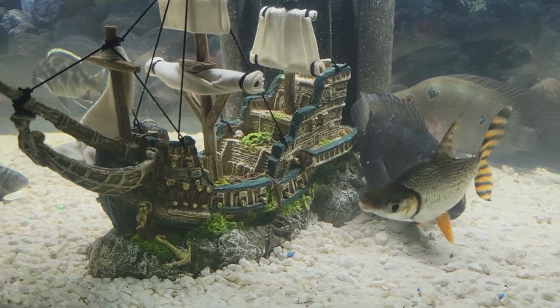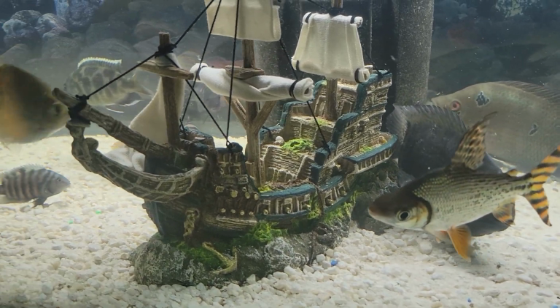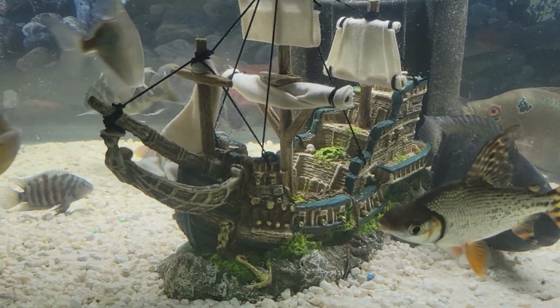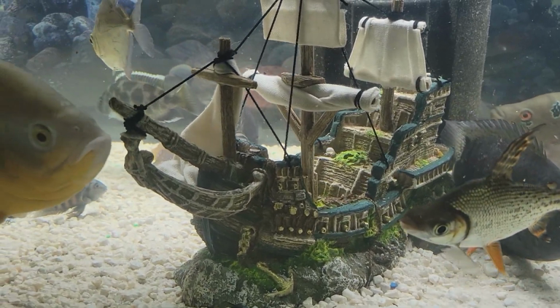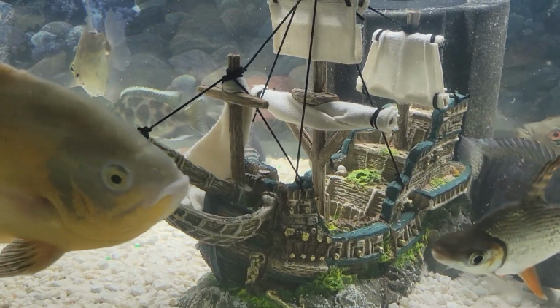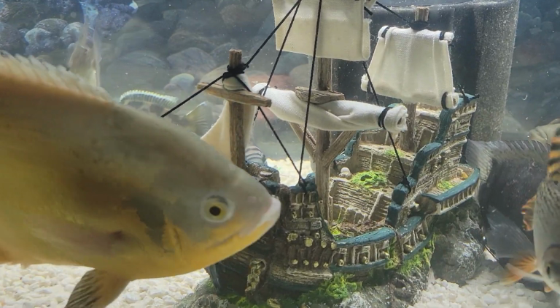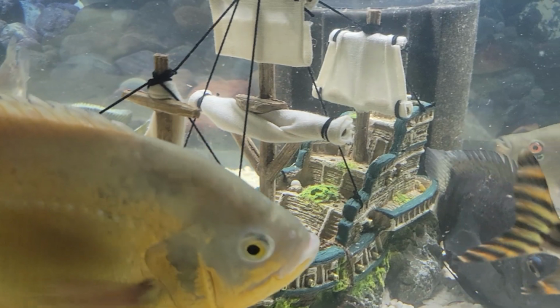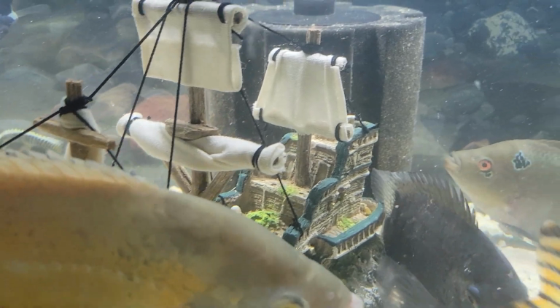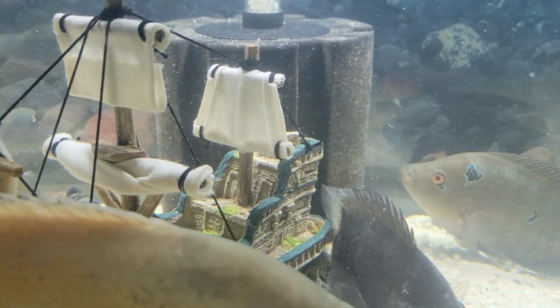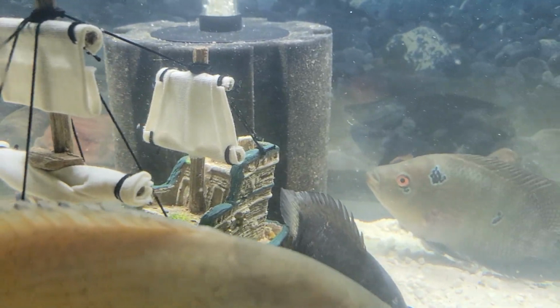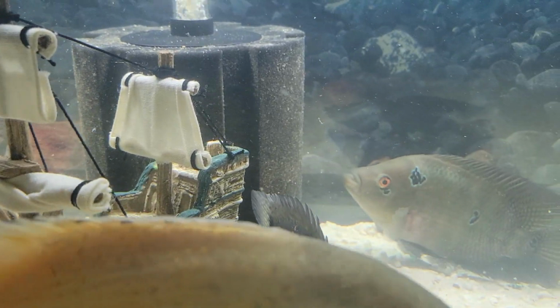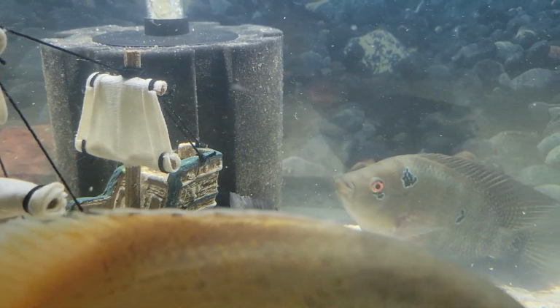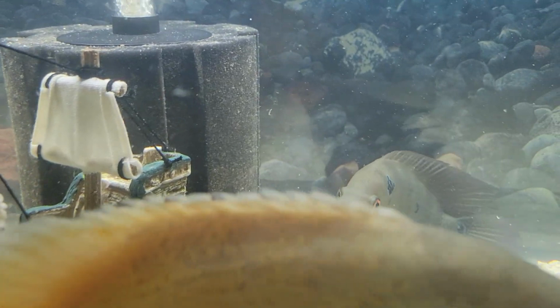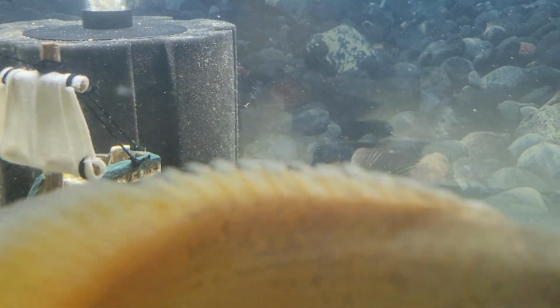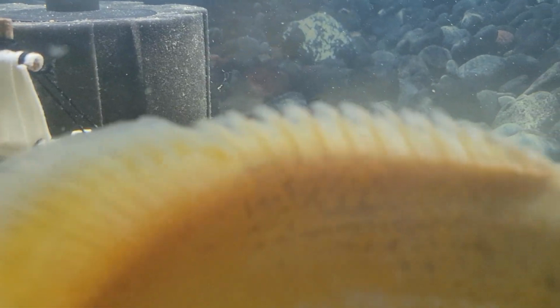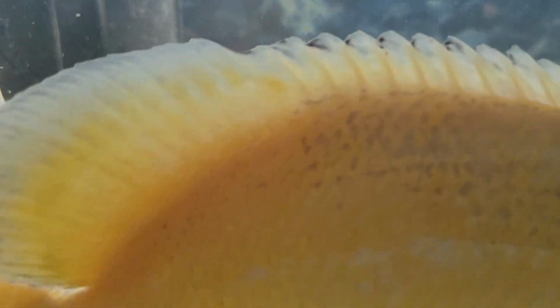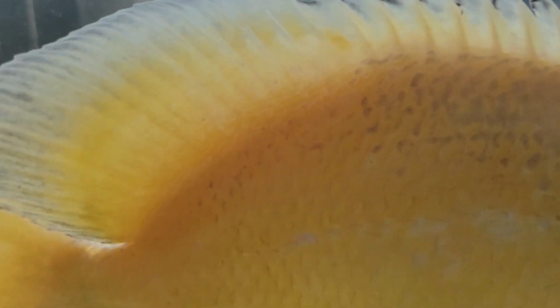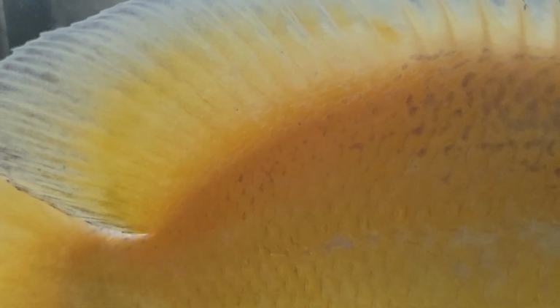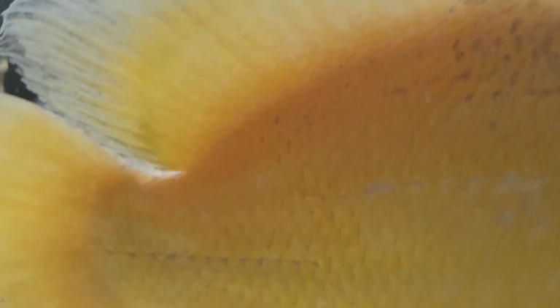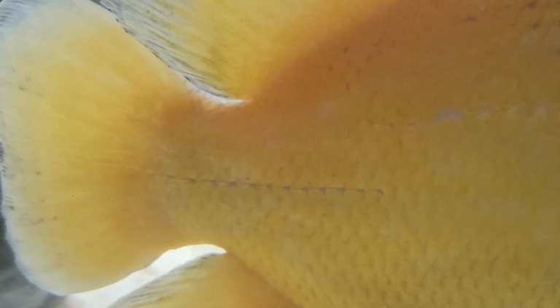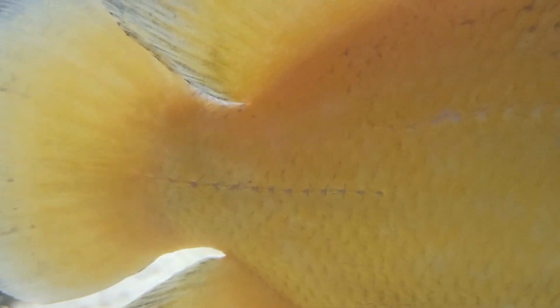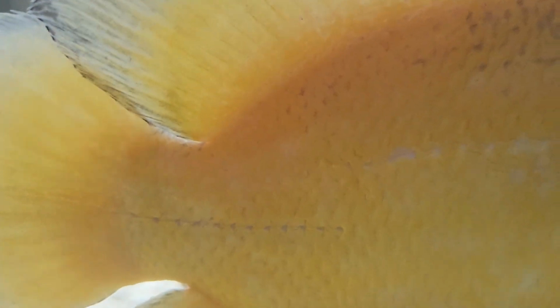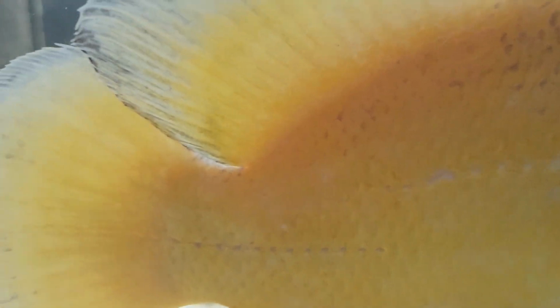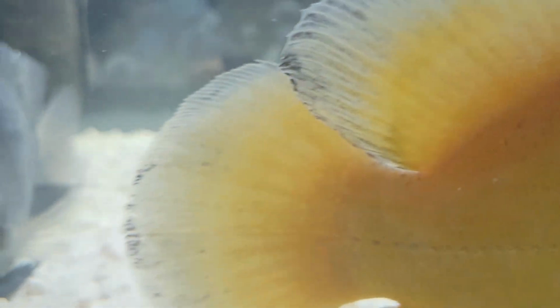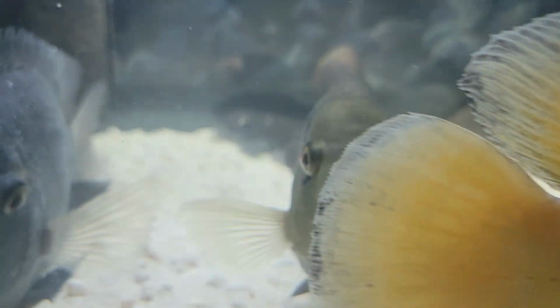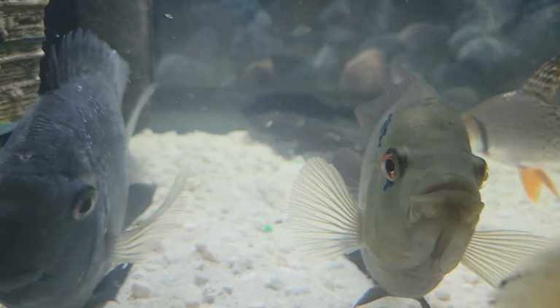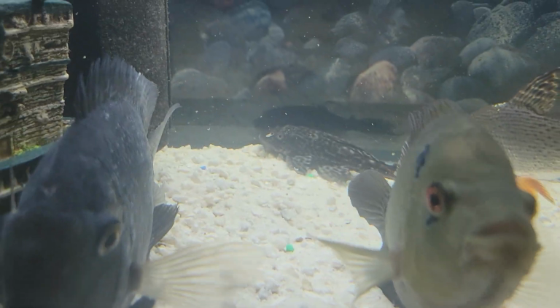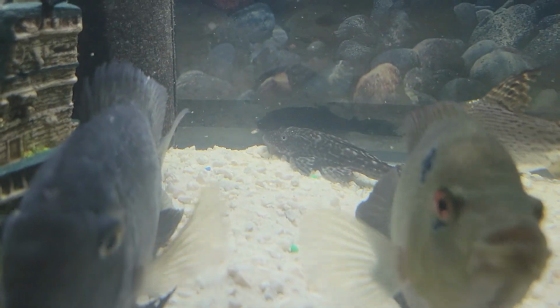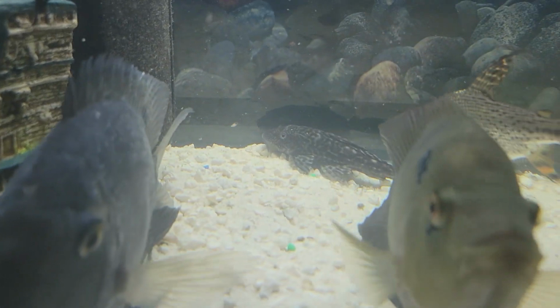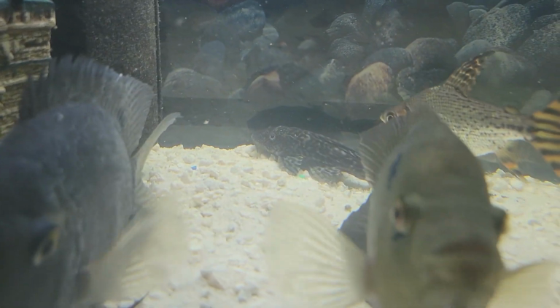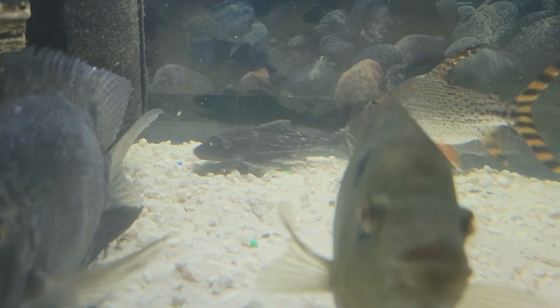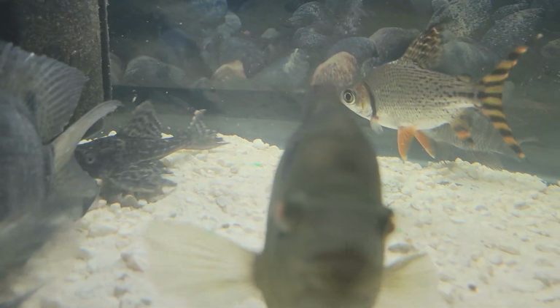What I love about design is working with new clients each time because no two projects are the same. With this project, the interesting thing is, I was the client. I'm Melanie of Melanie Mars Interiors. Welcome to my home at Obita.